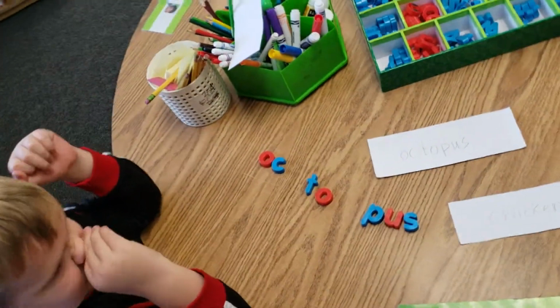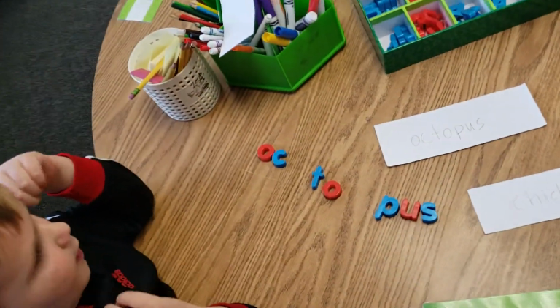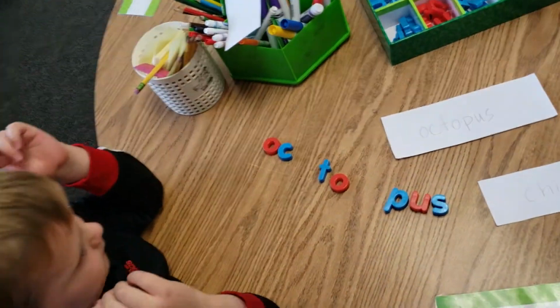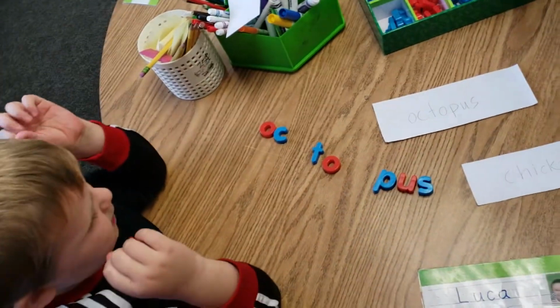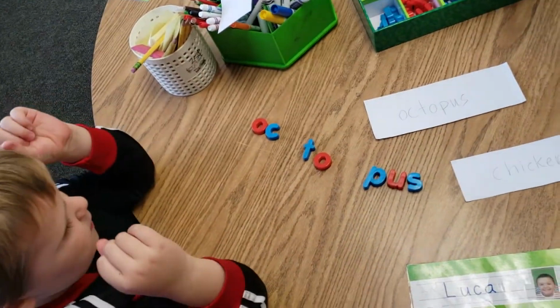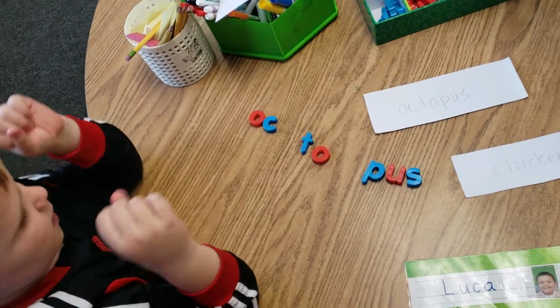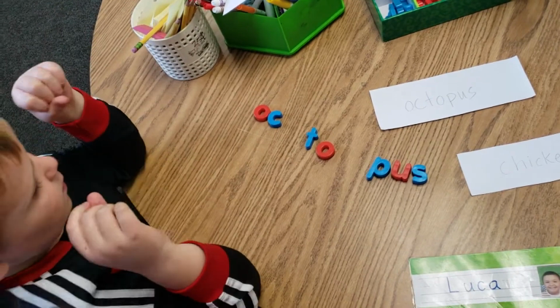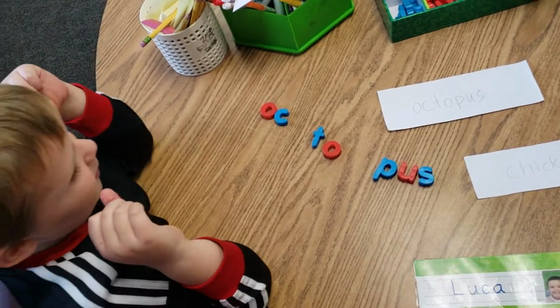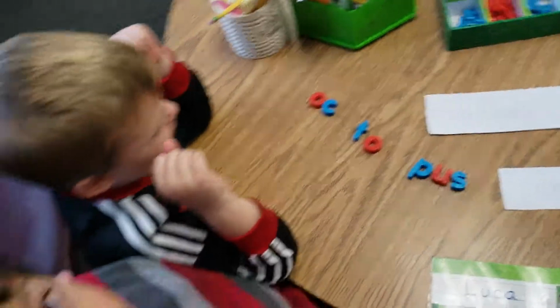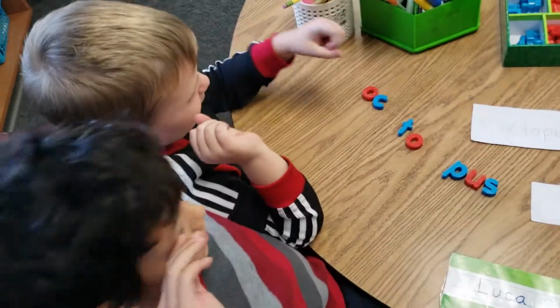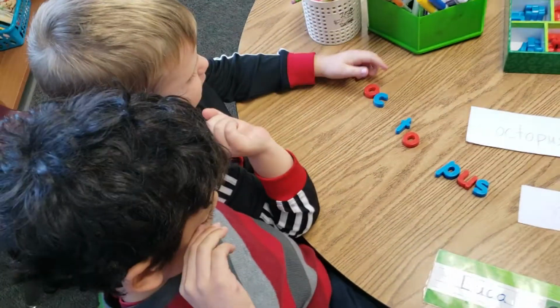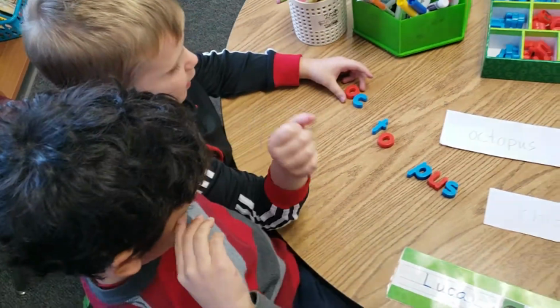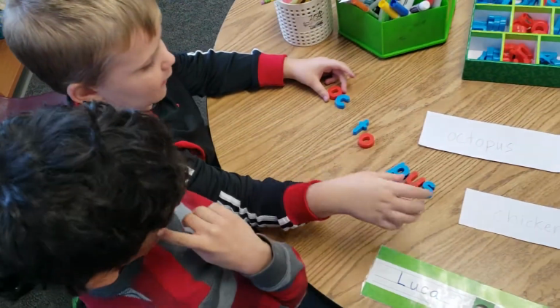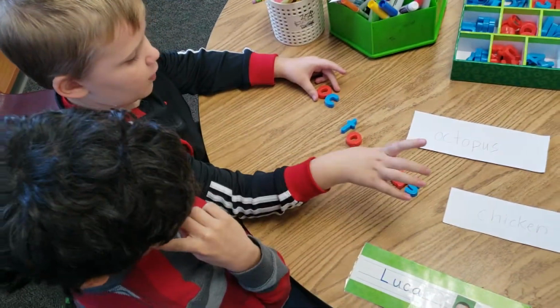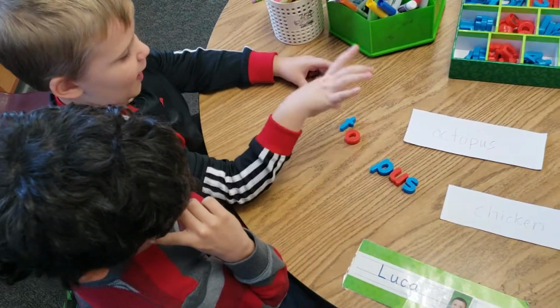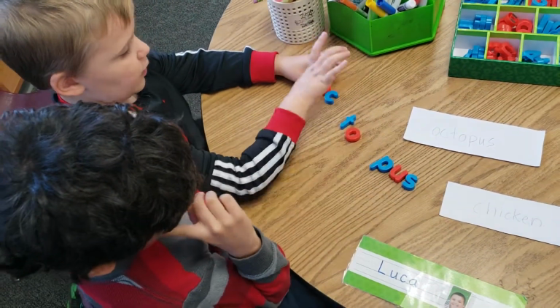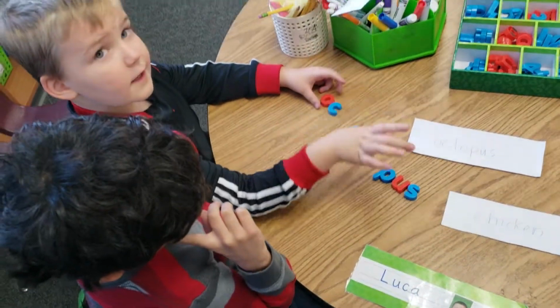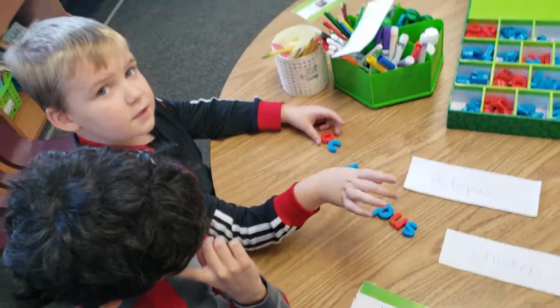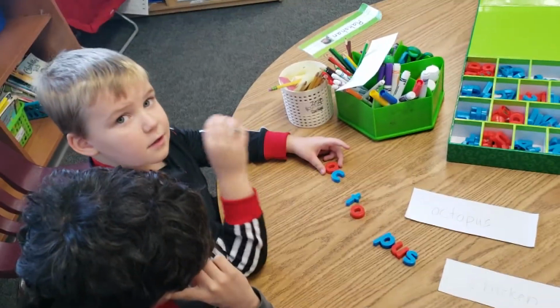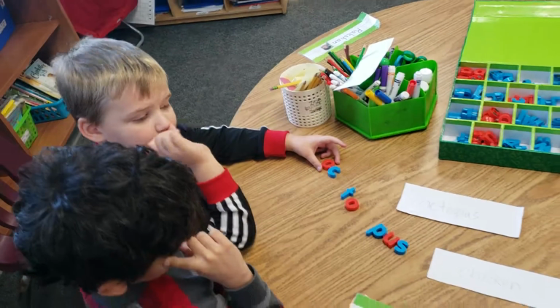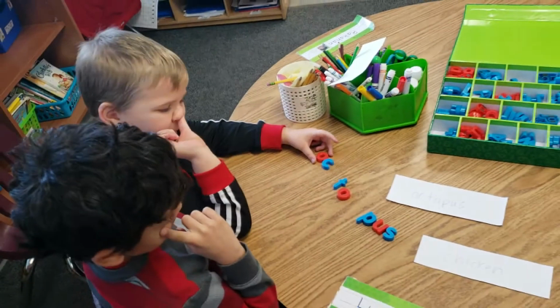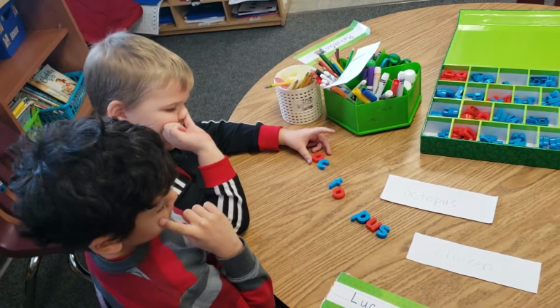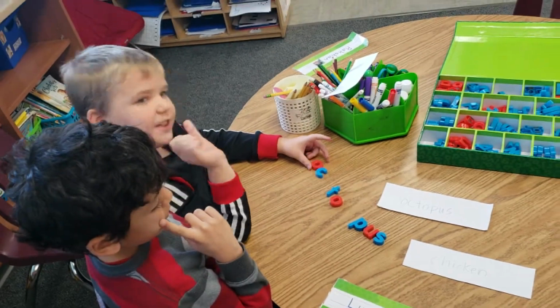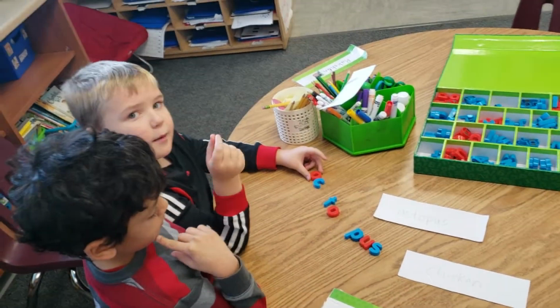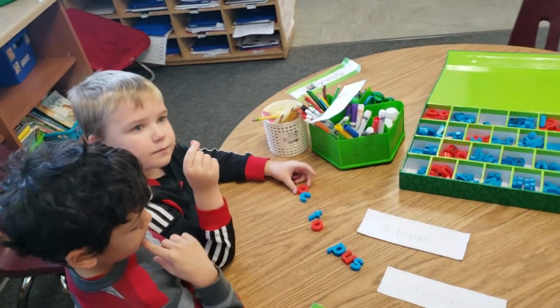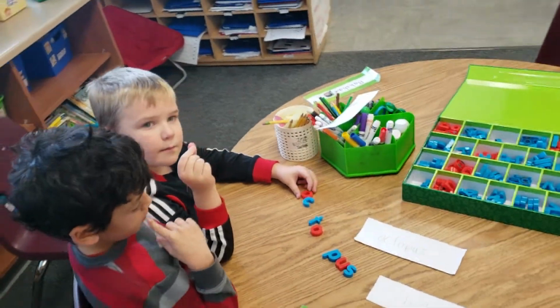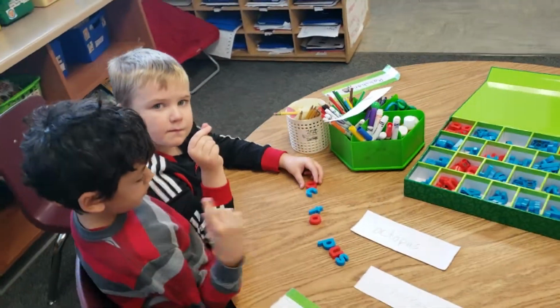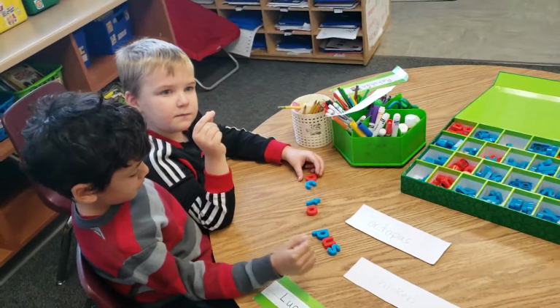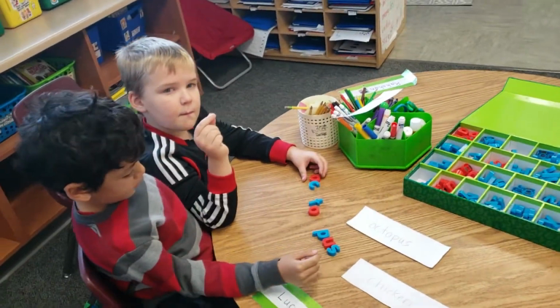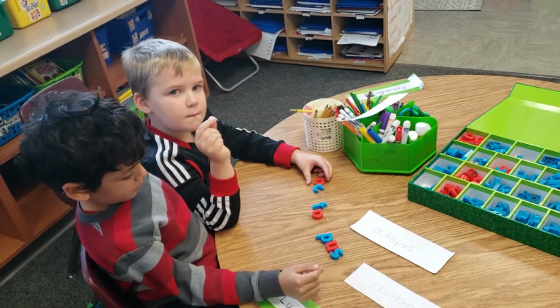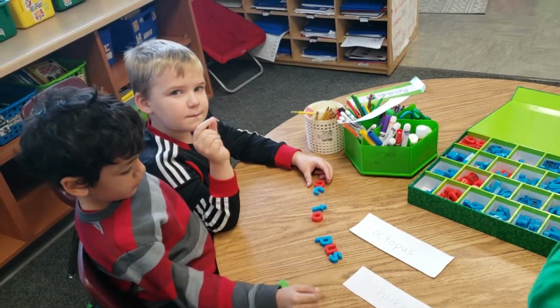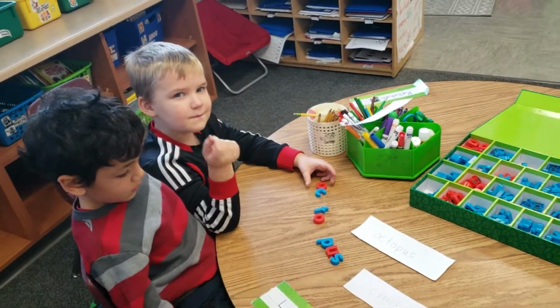What did you notice about the vowels in that word? We noticed that they all have one vowel in each syllable. Each syllable has a vowel? That confirms the question we were answering — does every syllable have a vowel?